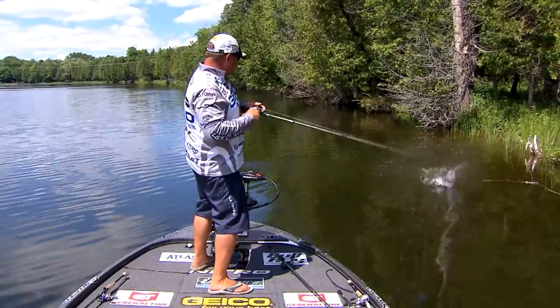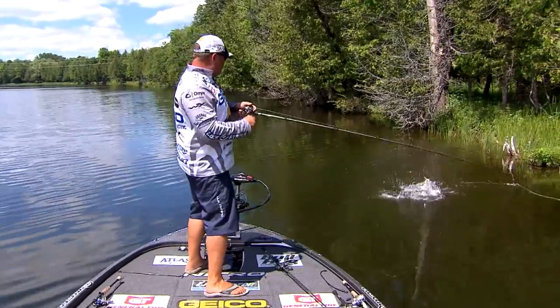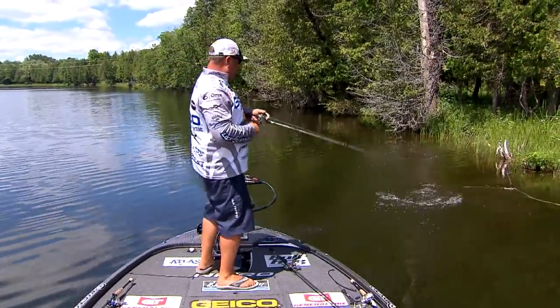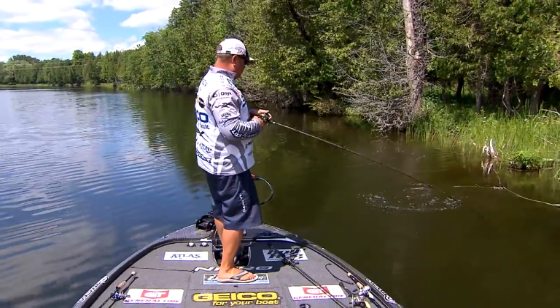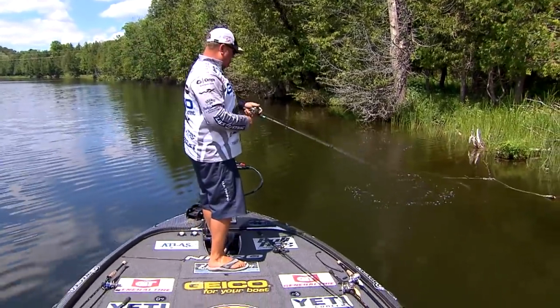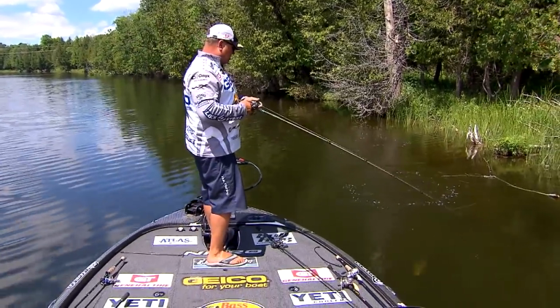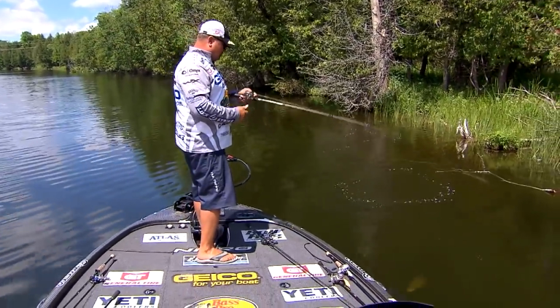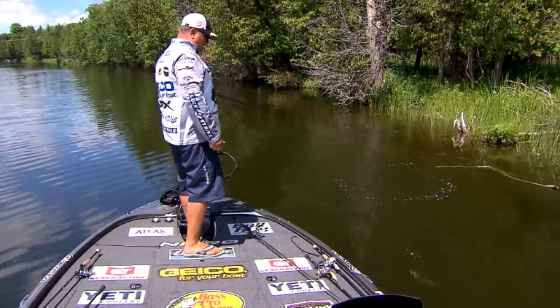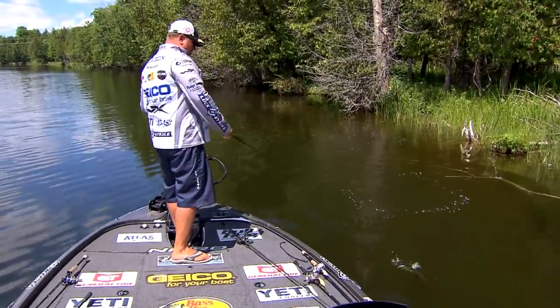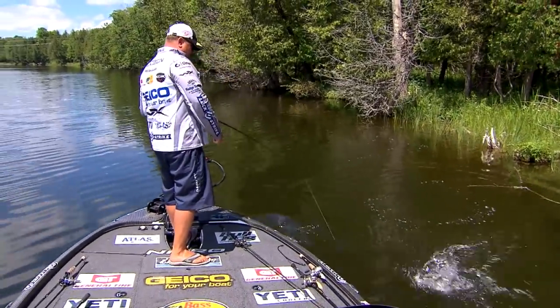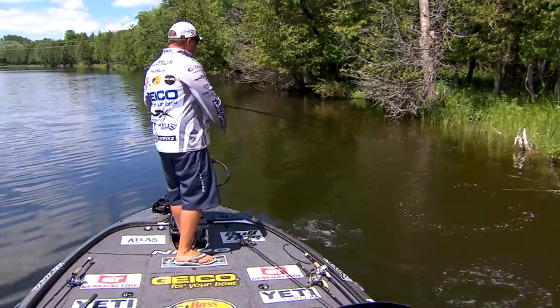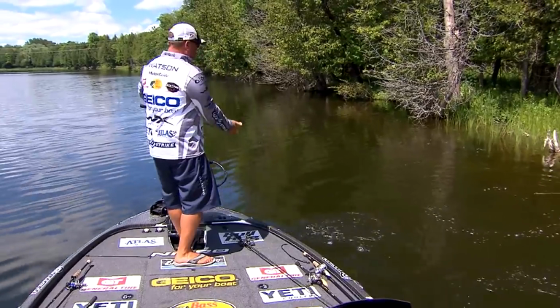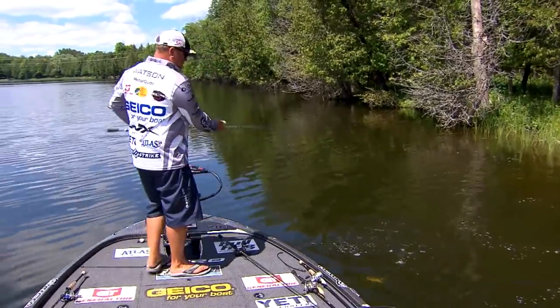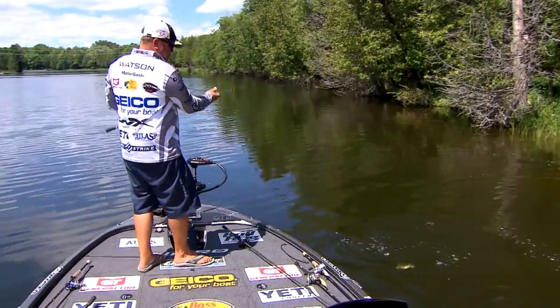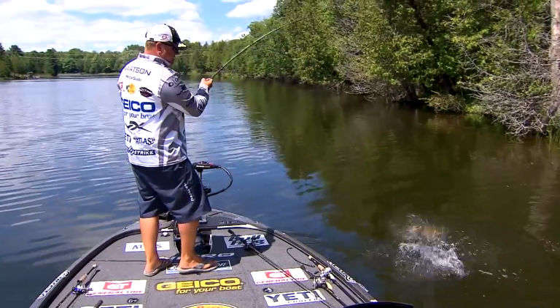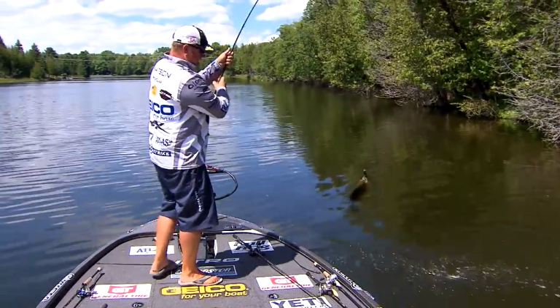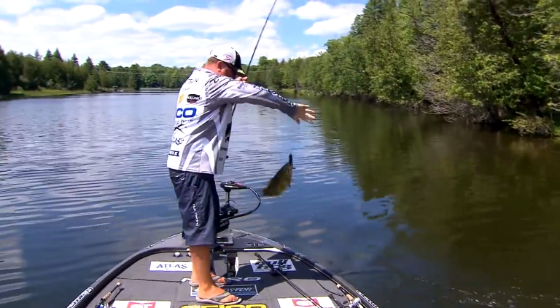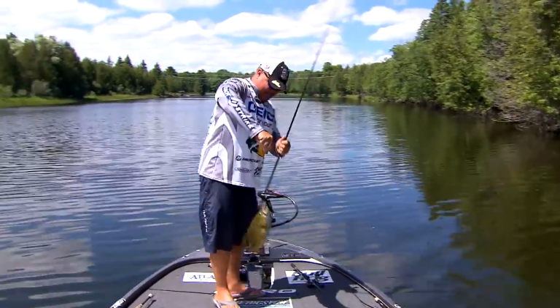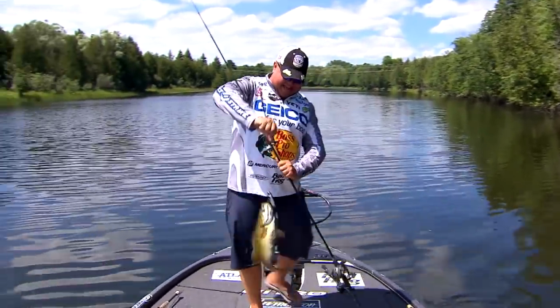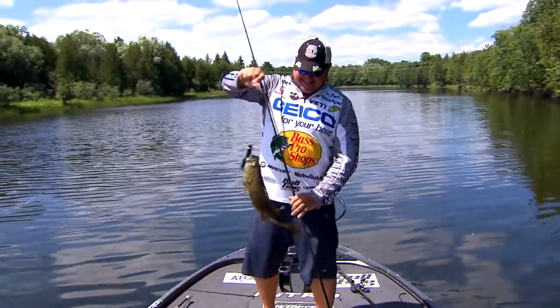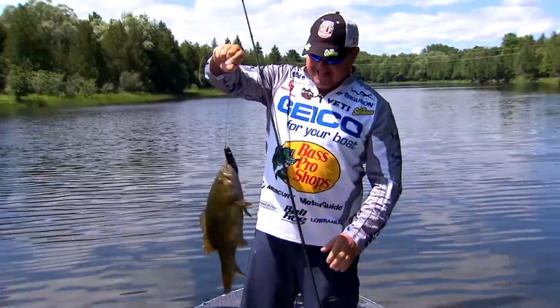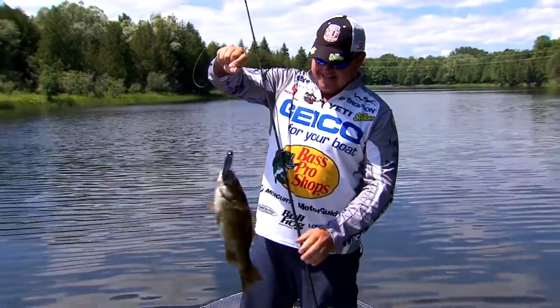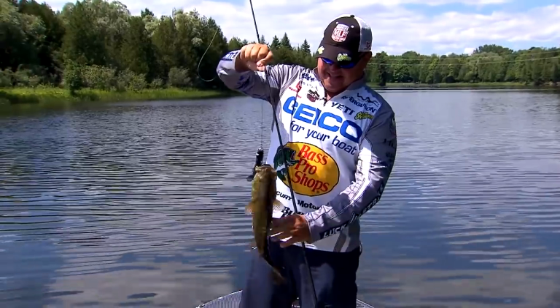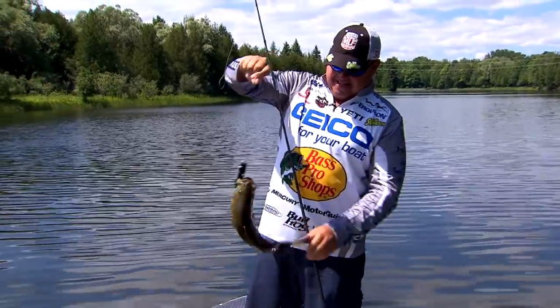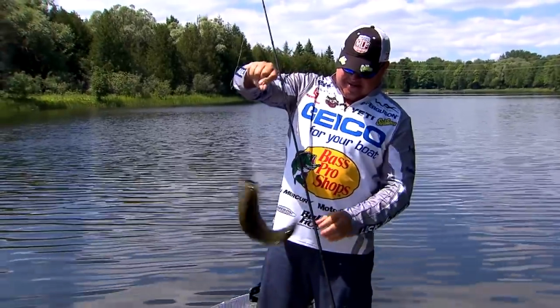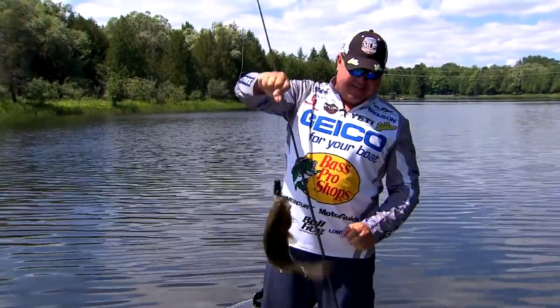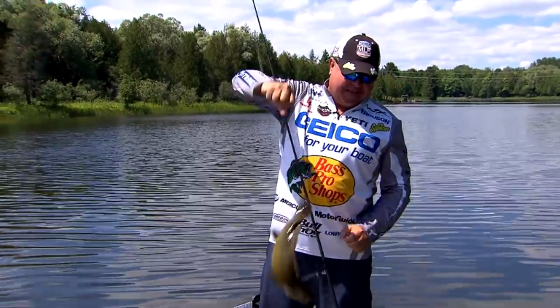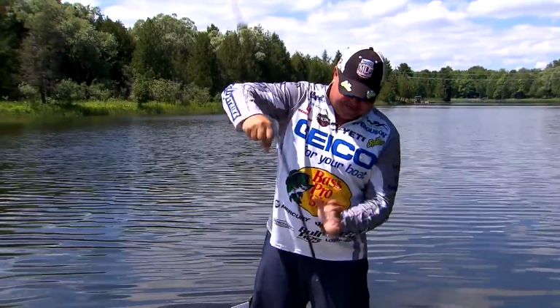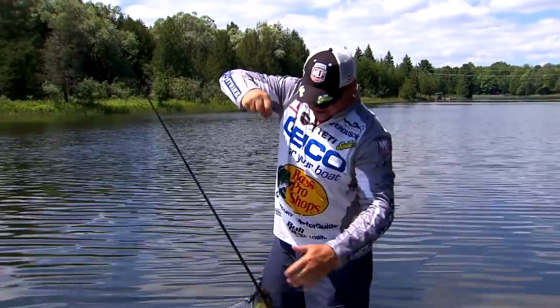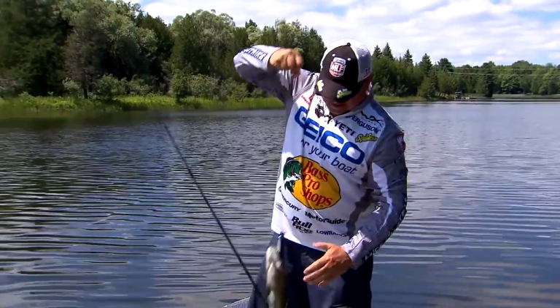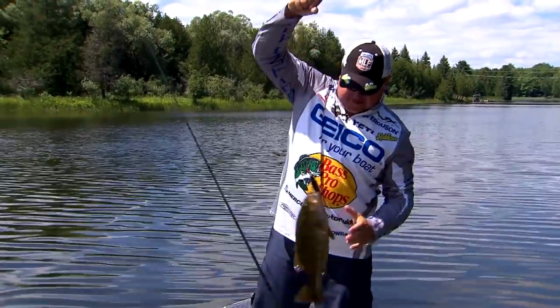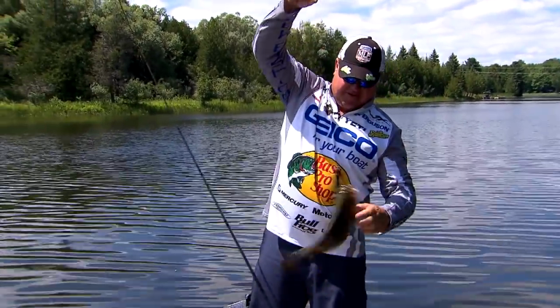Look at him jump! Another big old brownie. This is a three pounder — gonna need the pliers on this one.